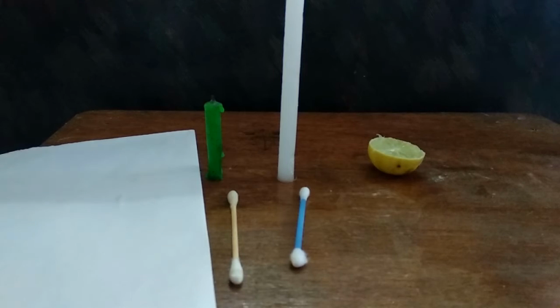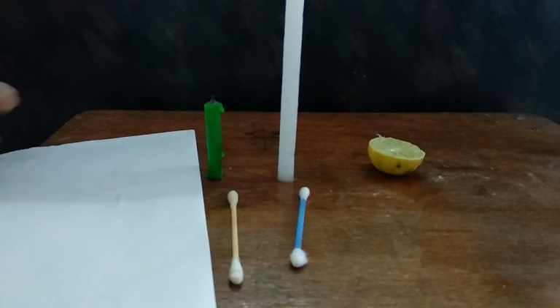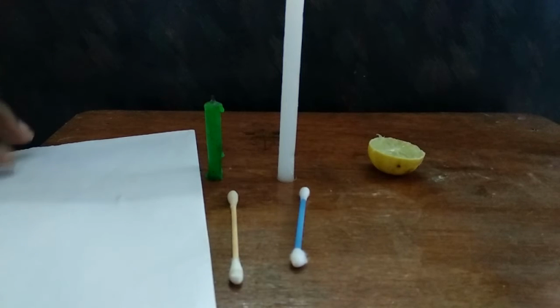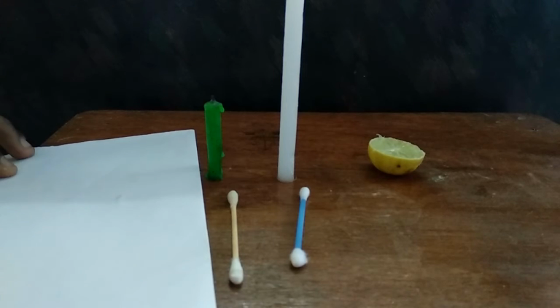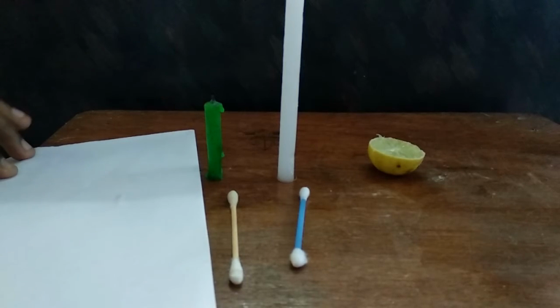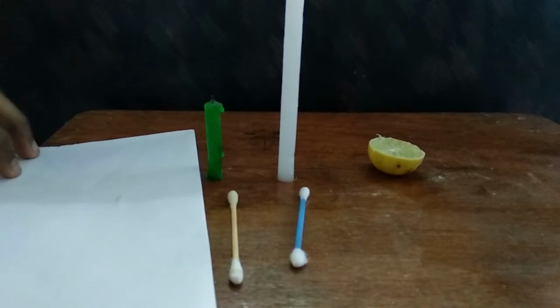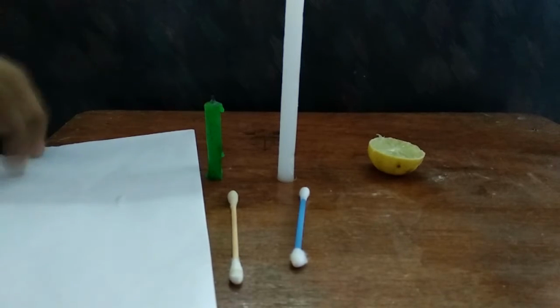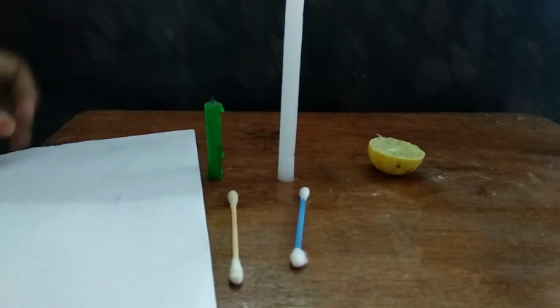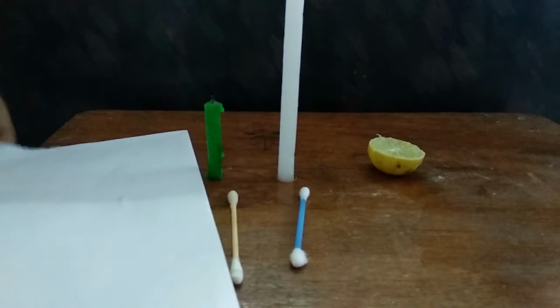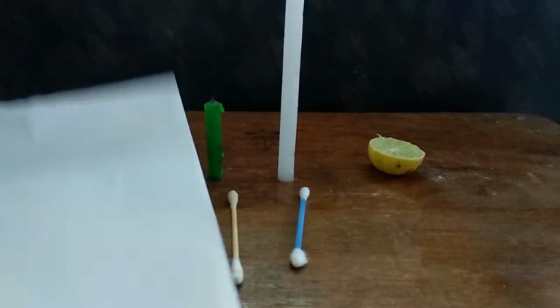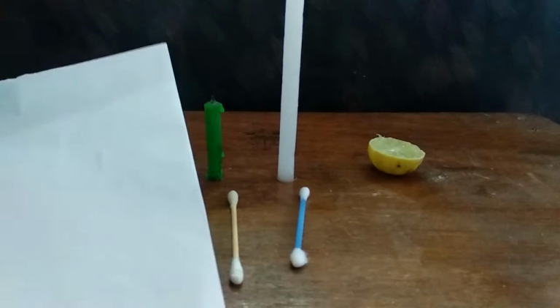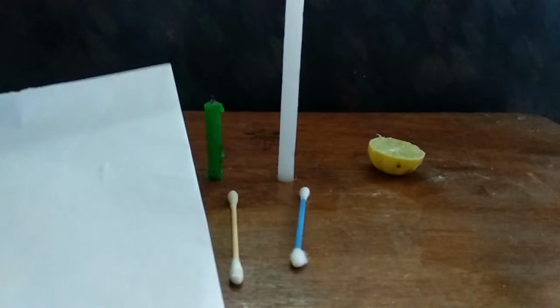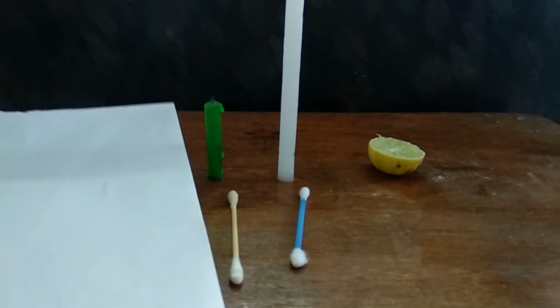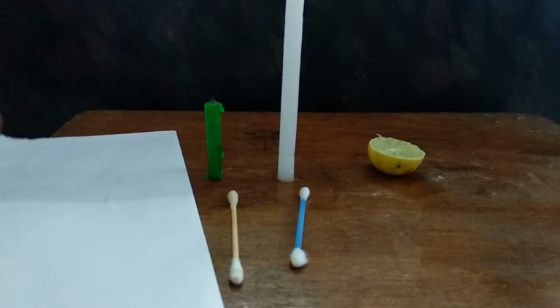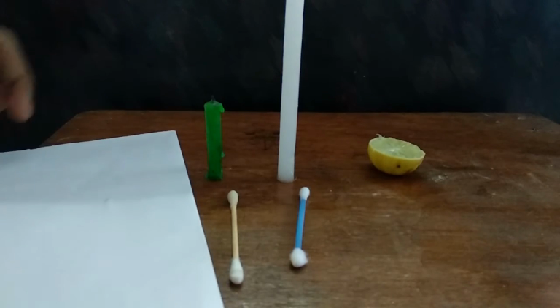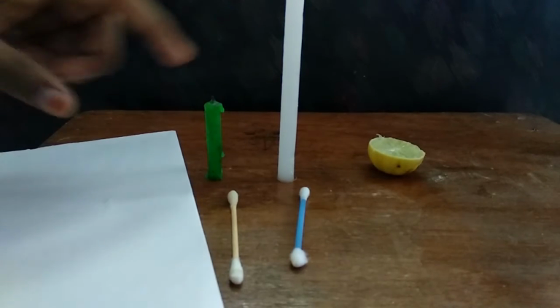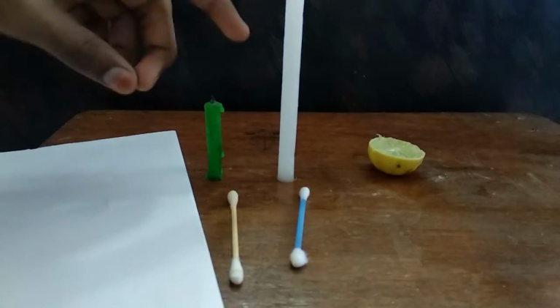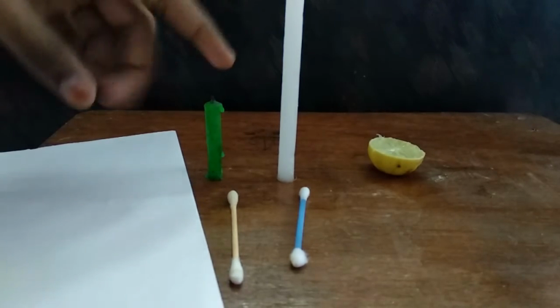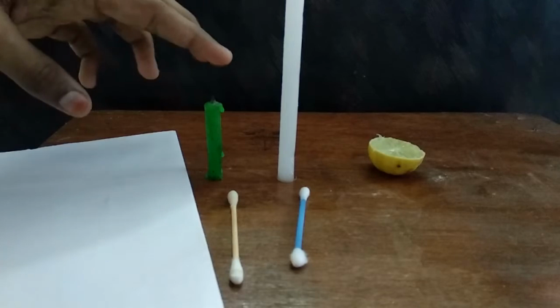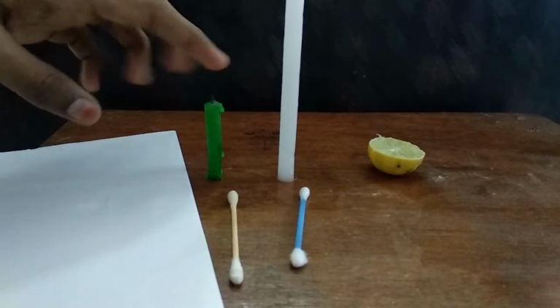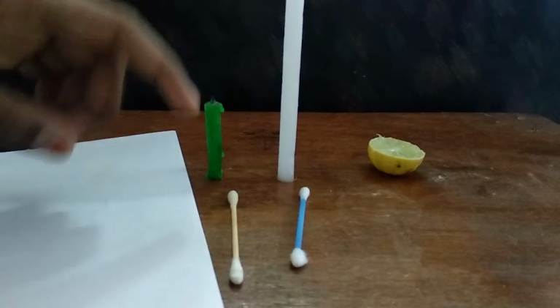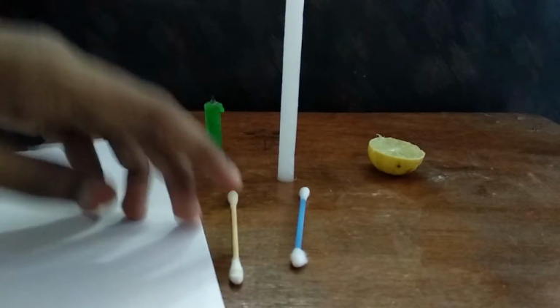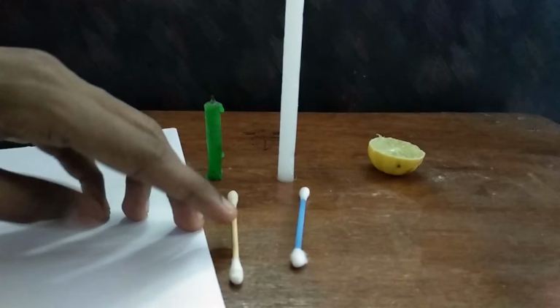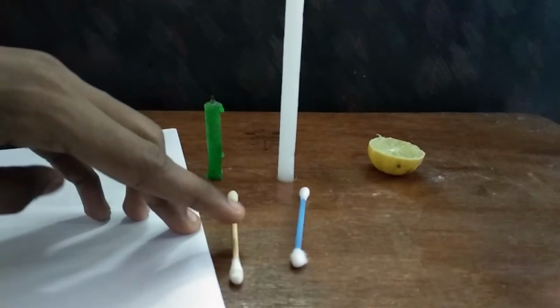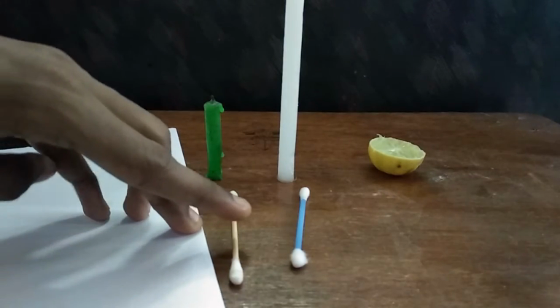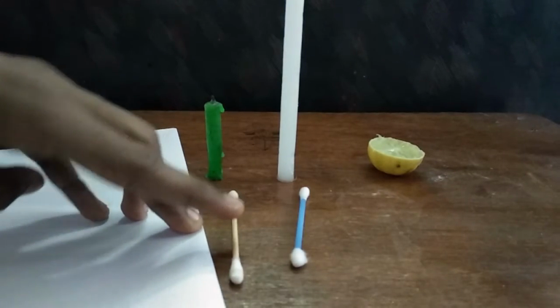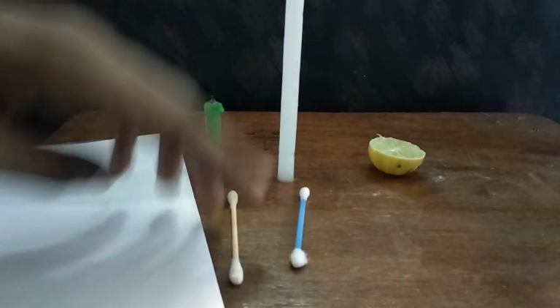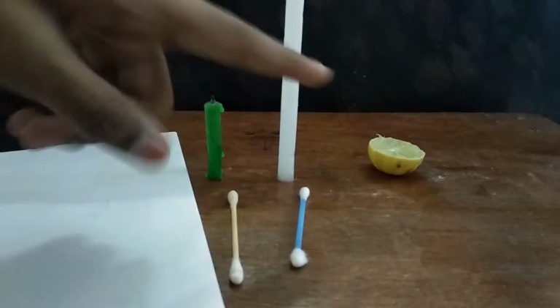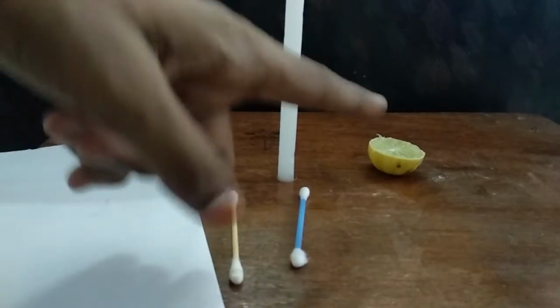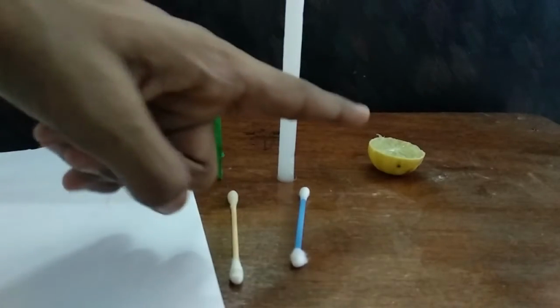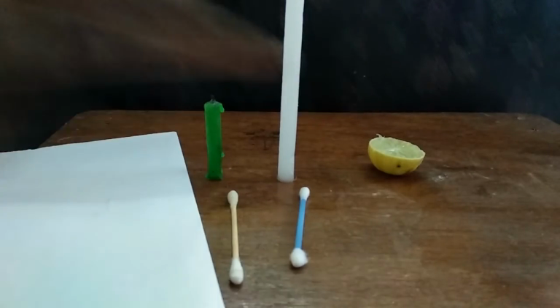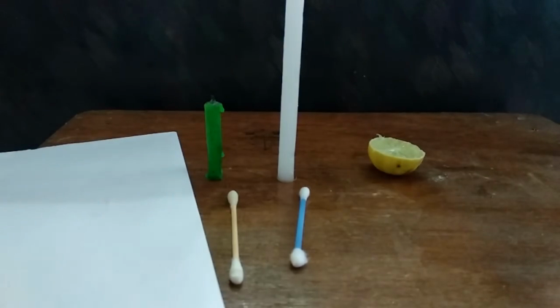Things we're going to need for this experiment: a plain paper, candles, a cotton bud, and half a lemon.